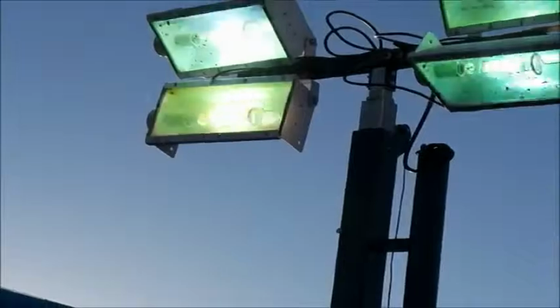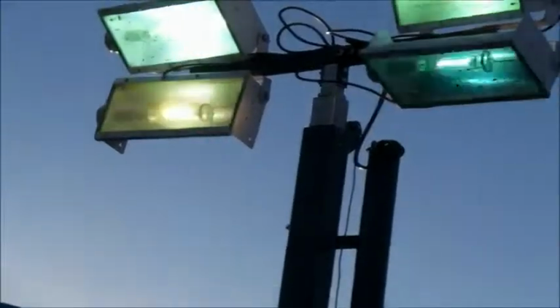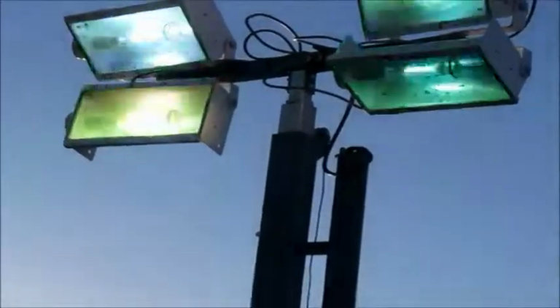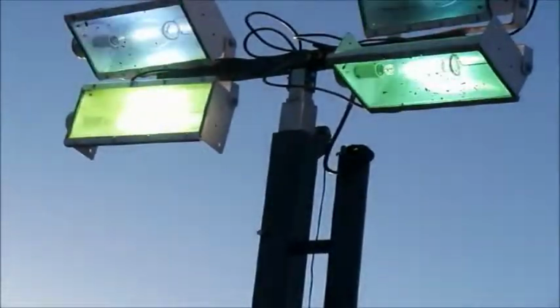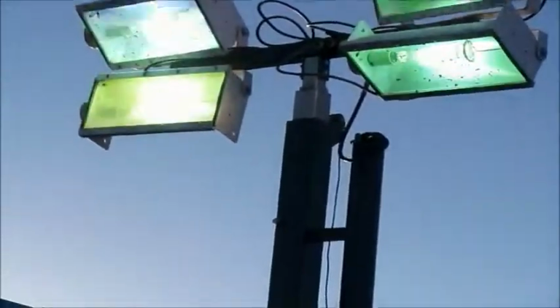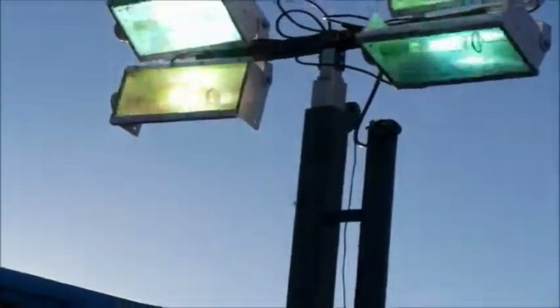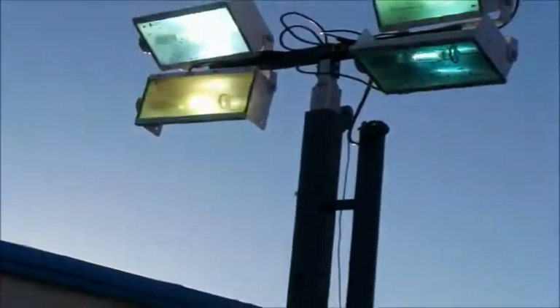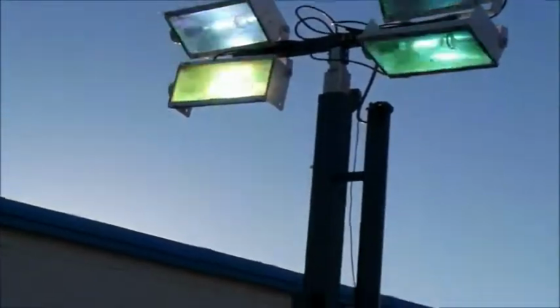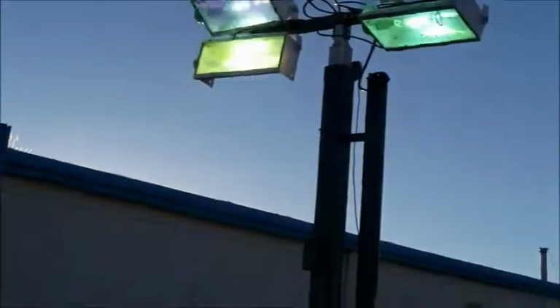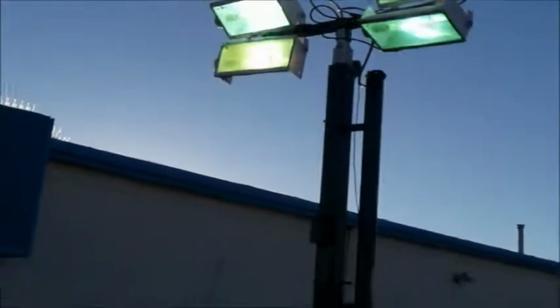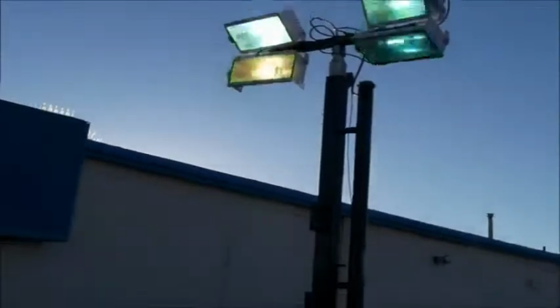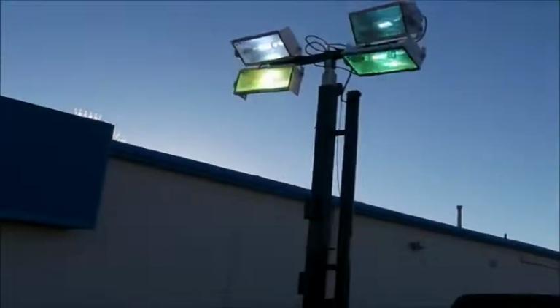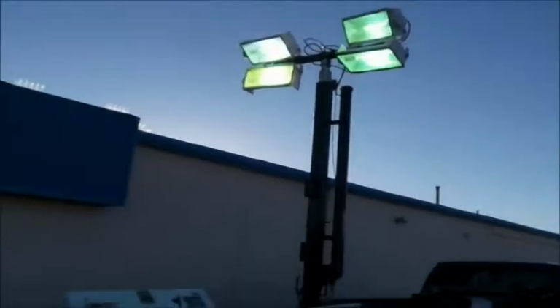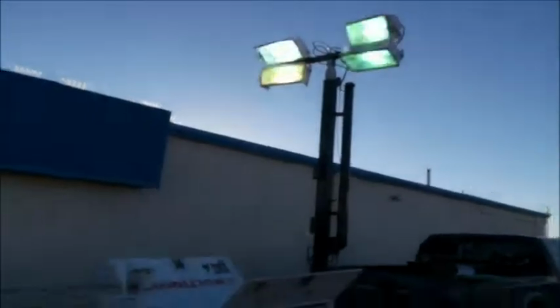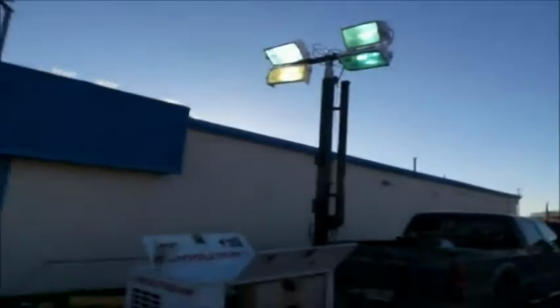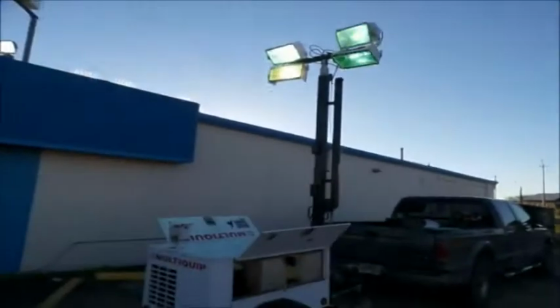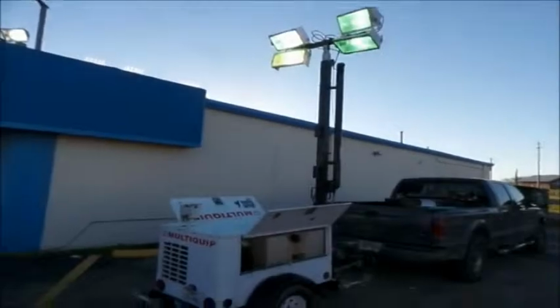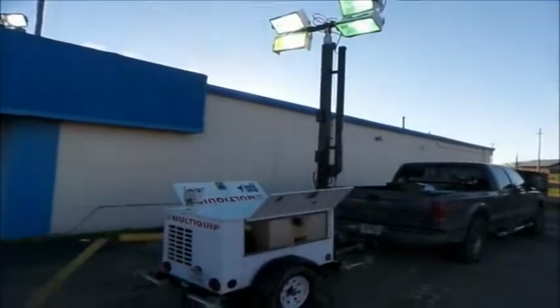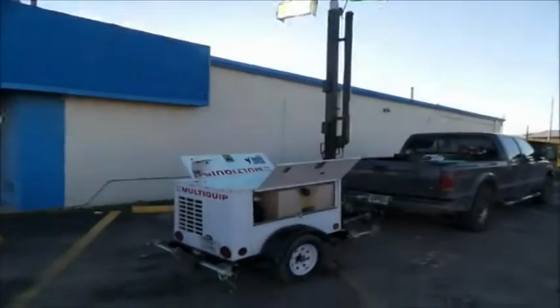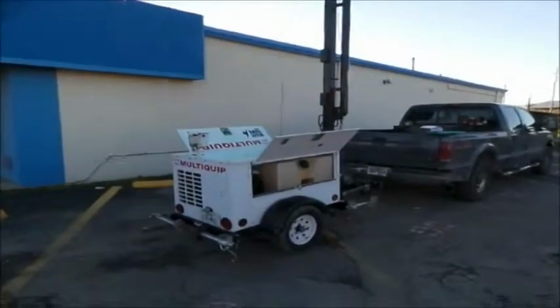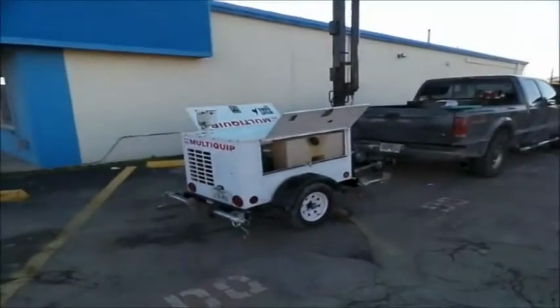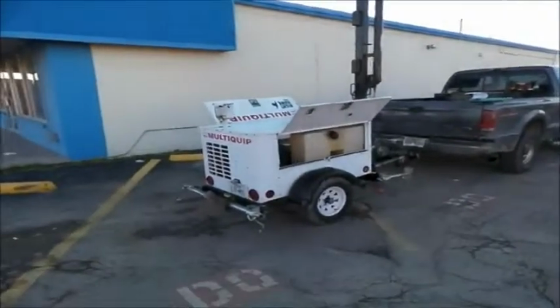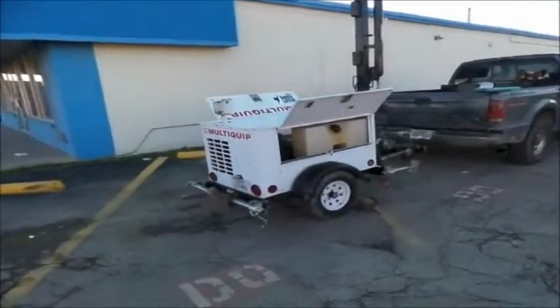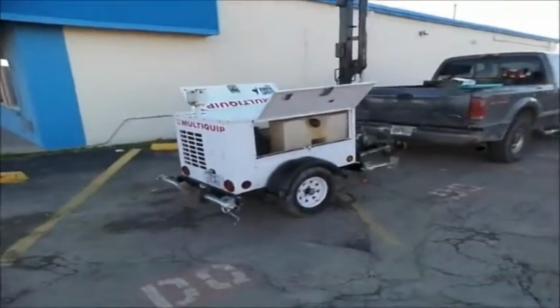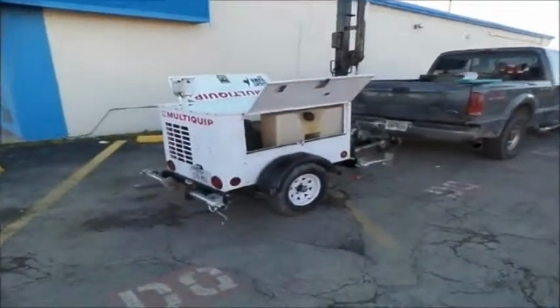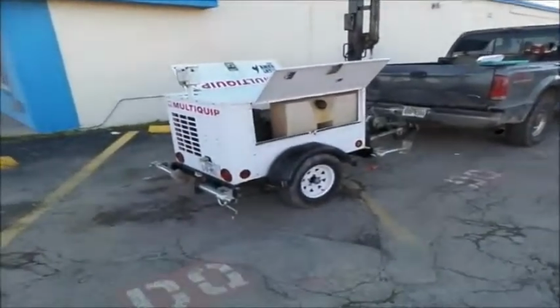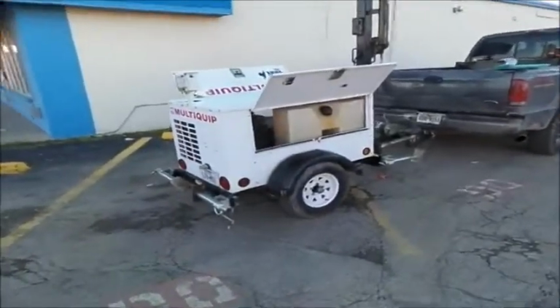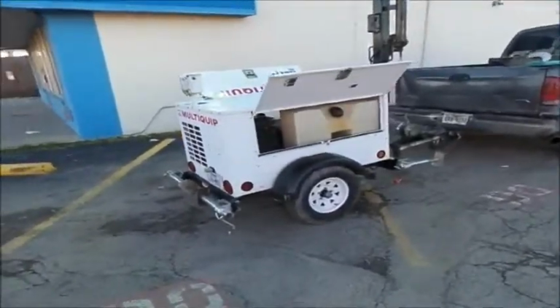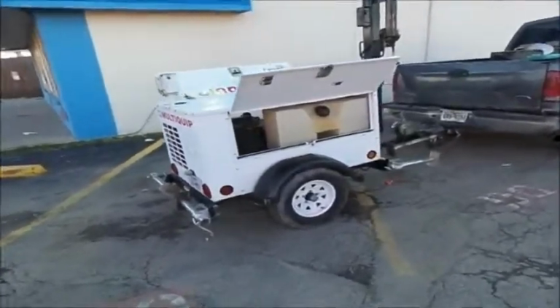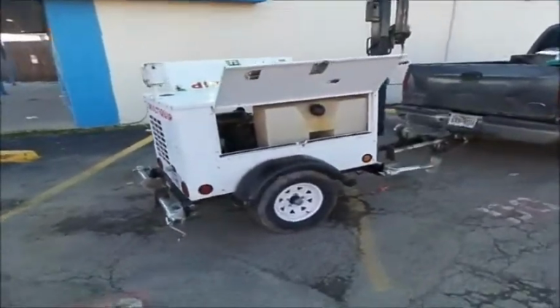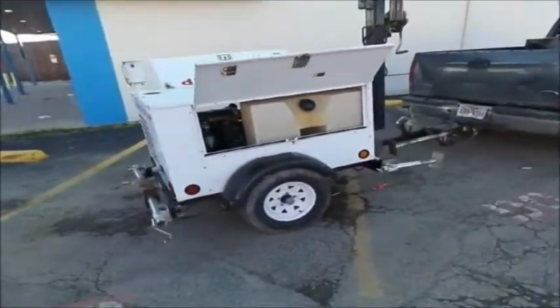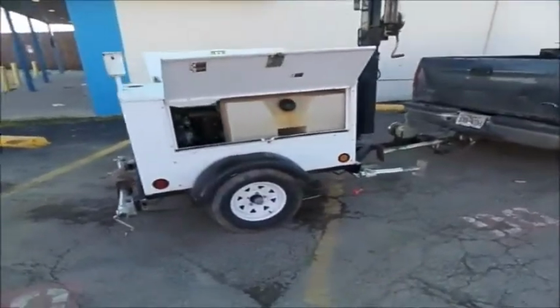It looks like they're flashing in here — it's kind of wild. Look at that, you can see the cycles. That's how I had to finish with that camera.